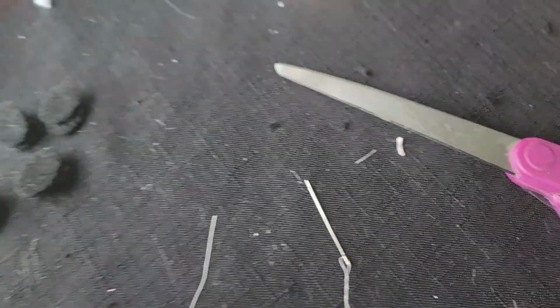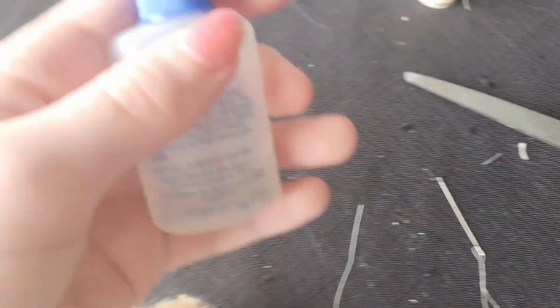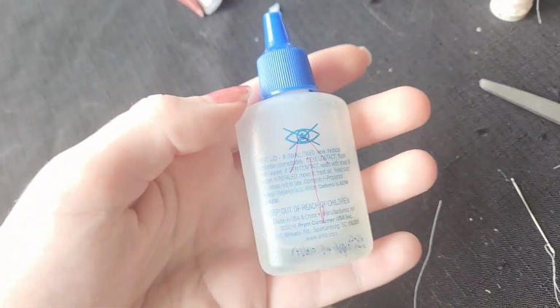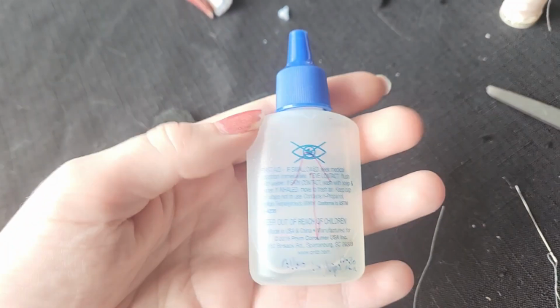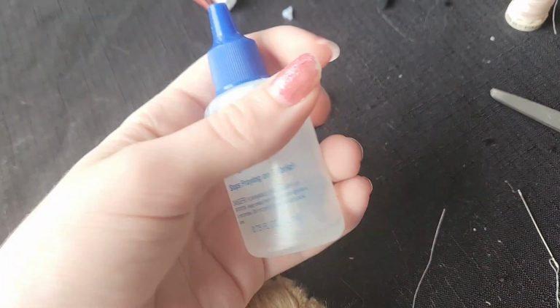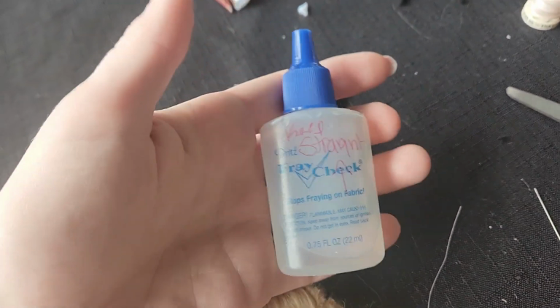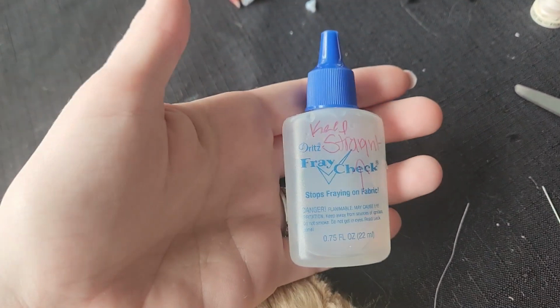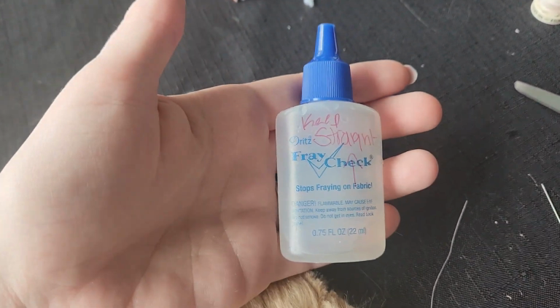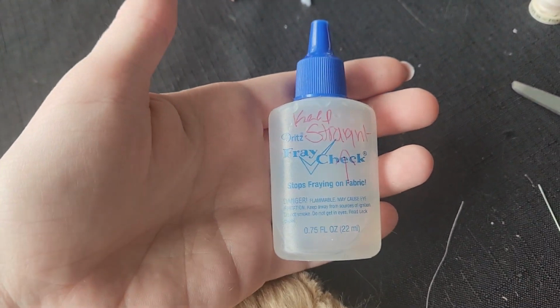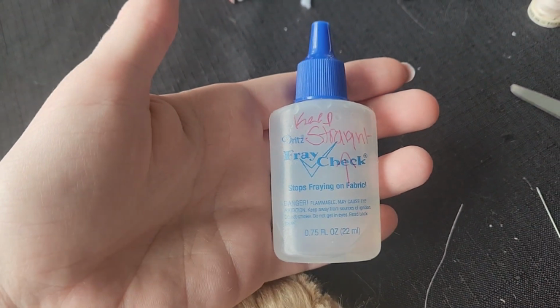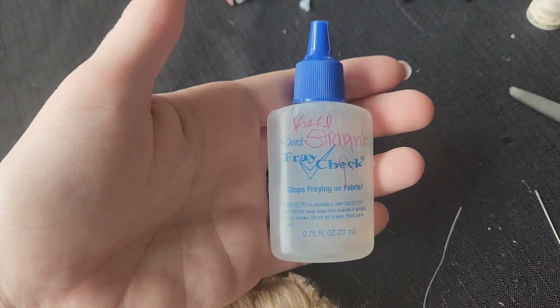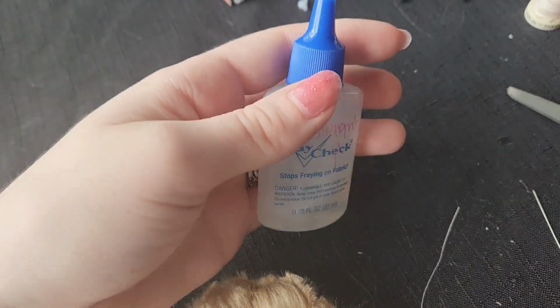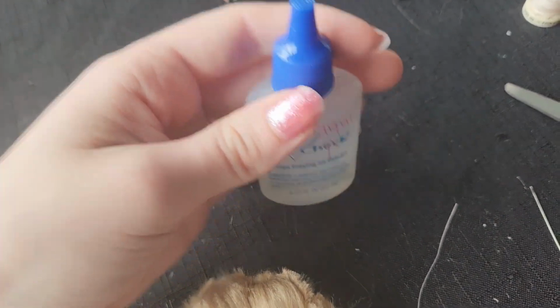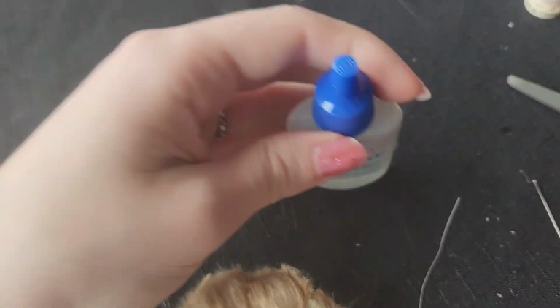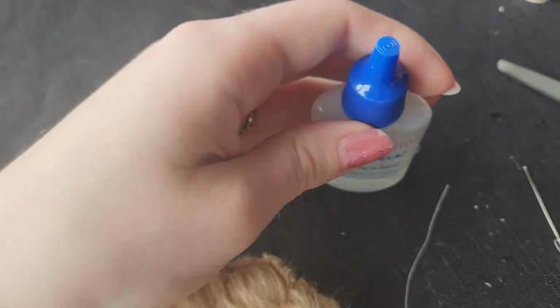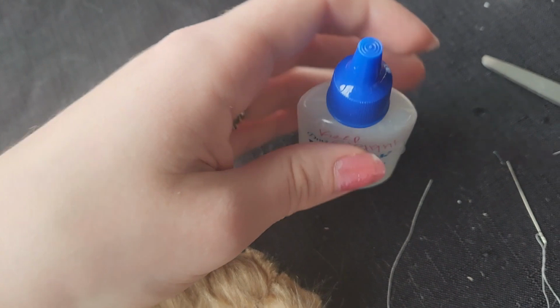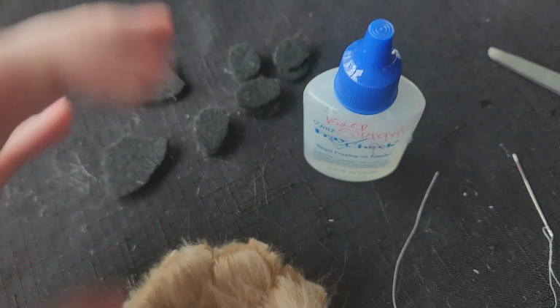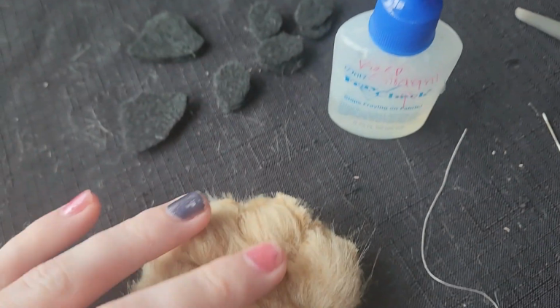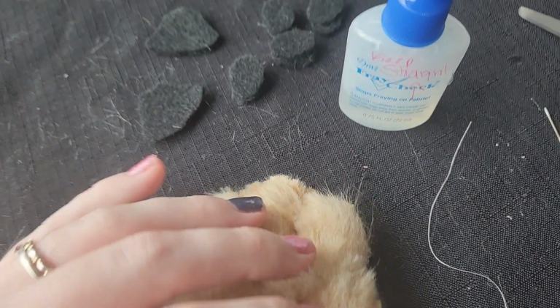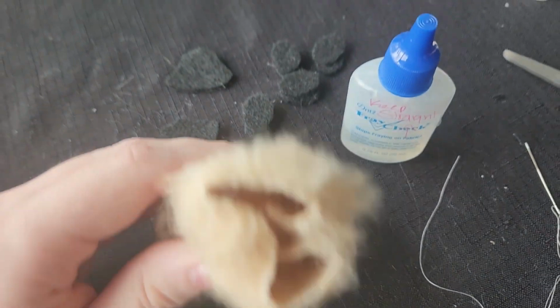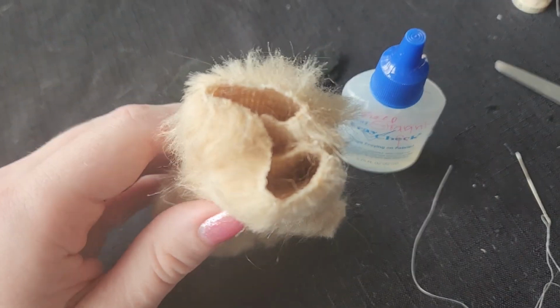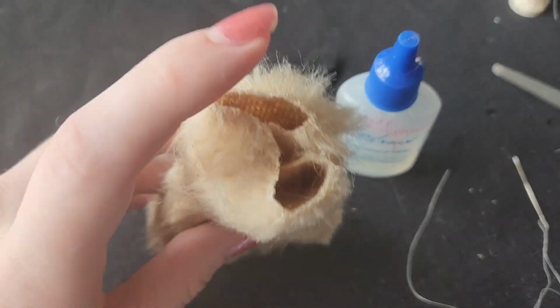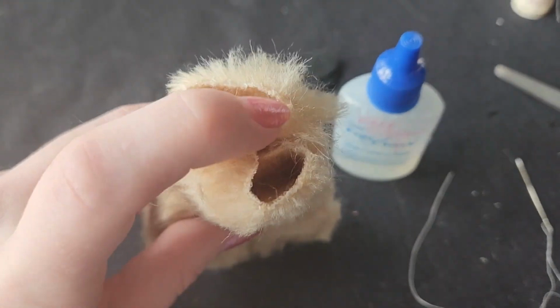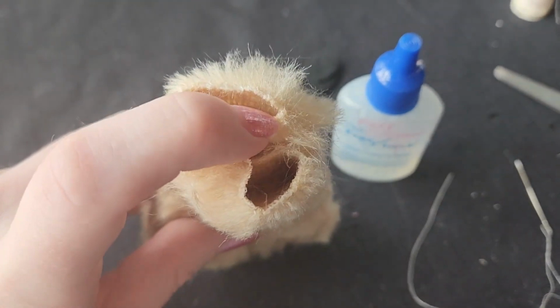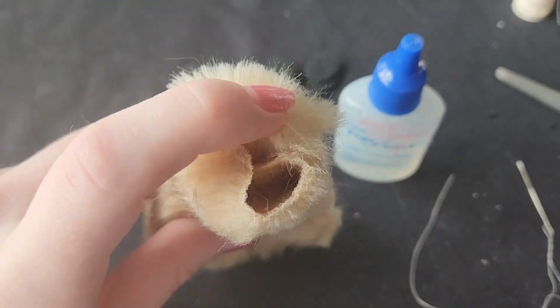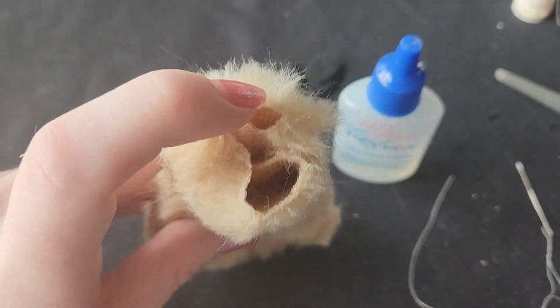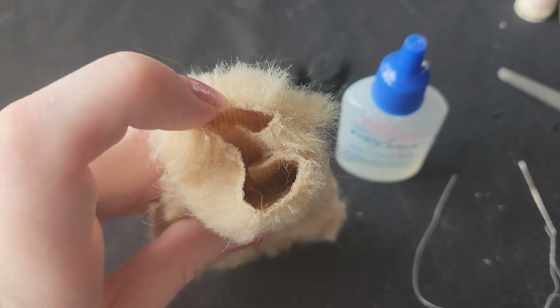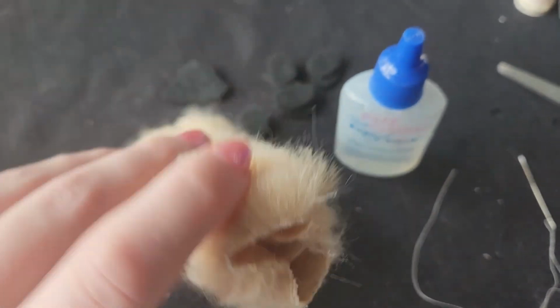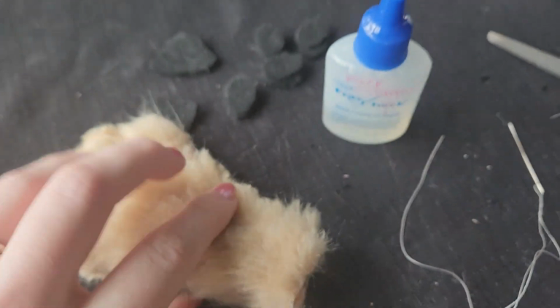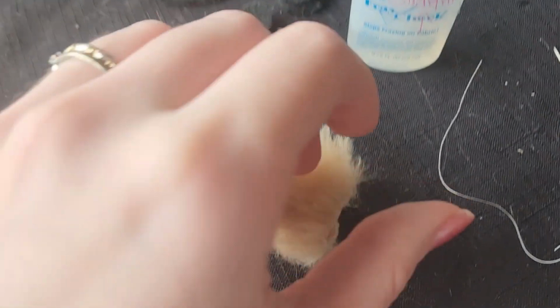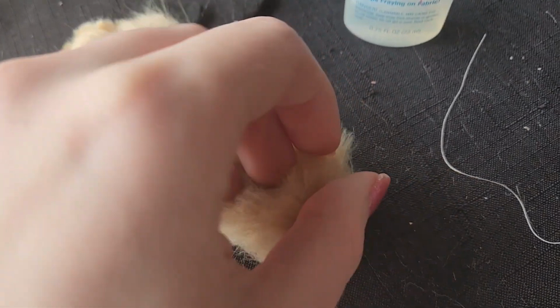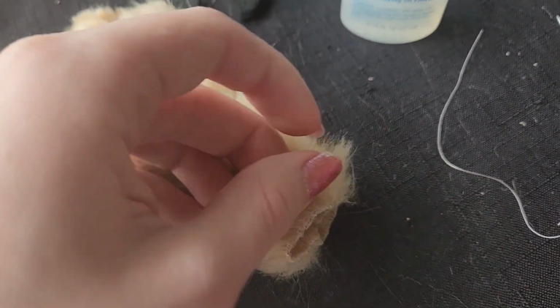Taking this special stuff called fray check, I used it on the edges of her ears, tail, and her paws — because fur likes to get everywhere if you do not fray check it.